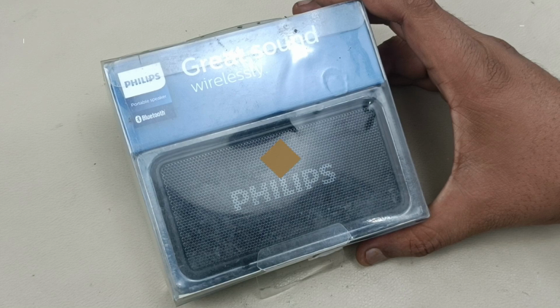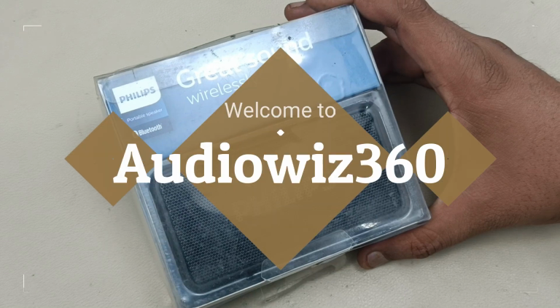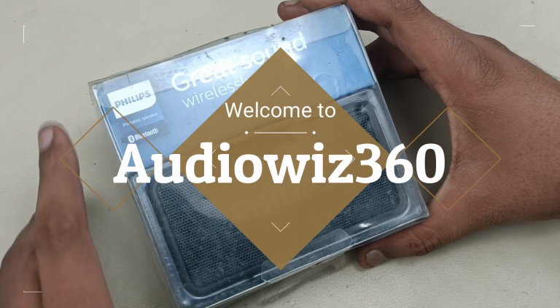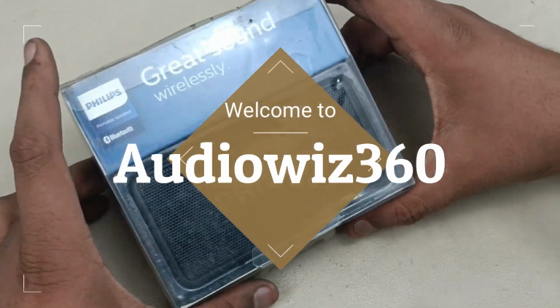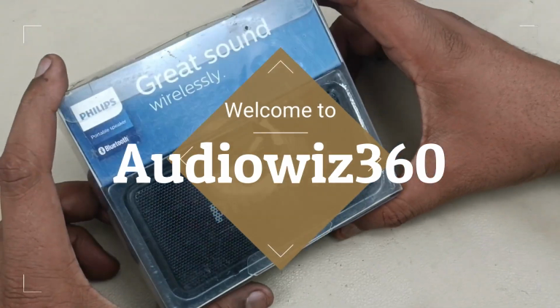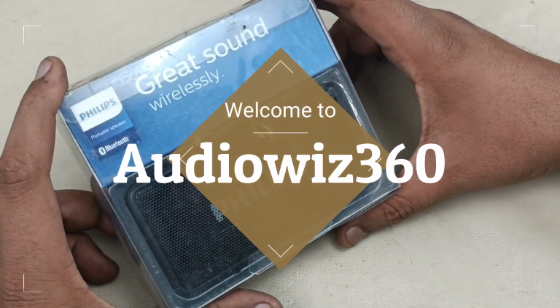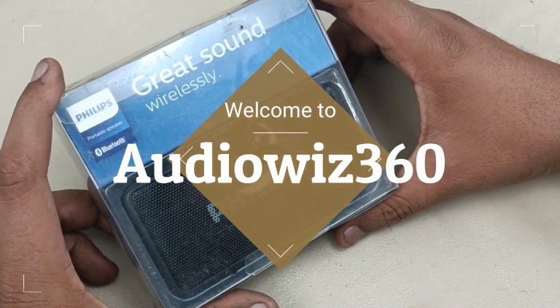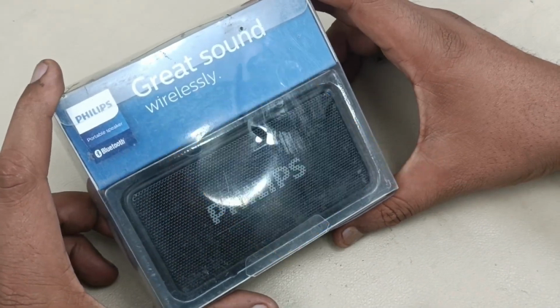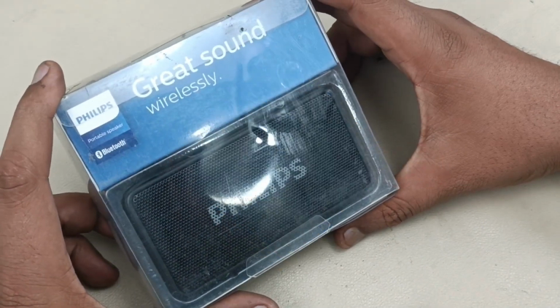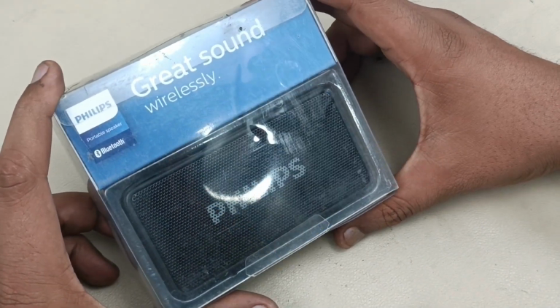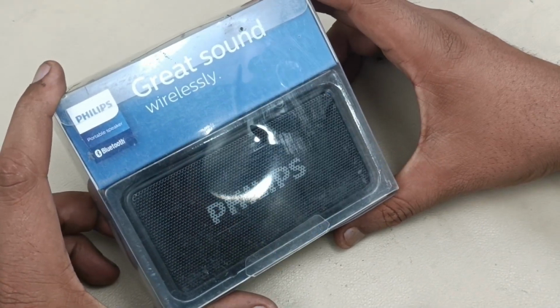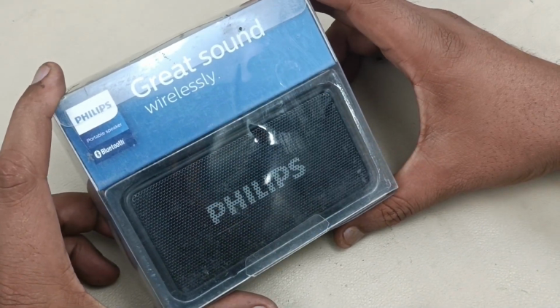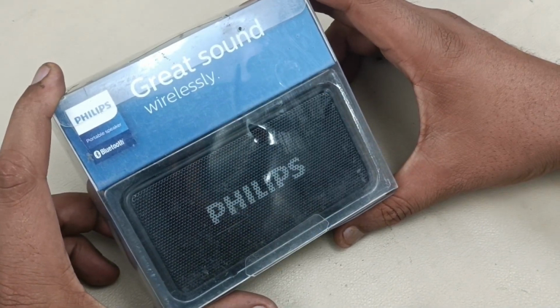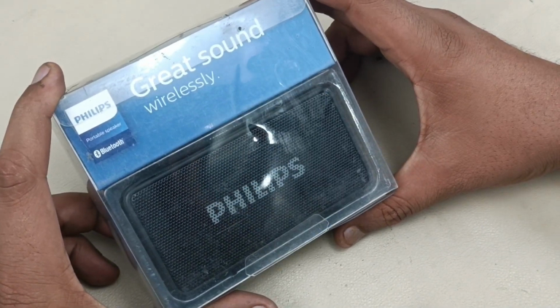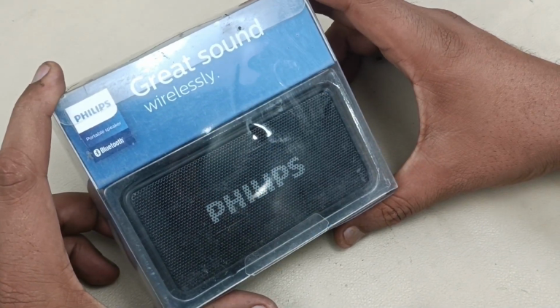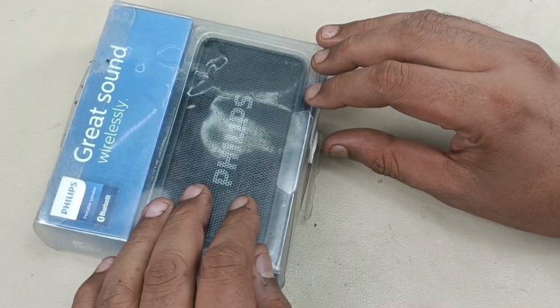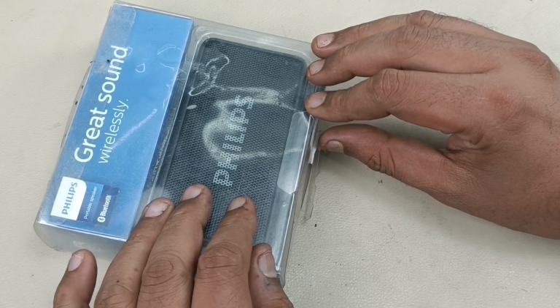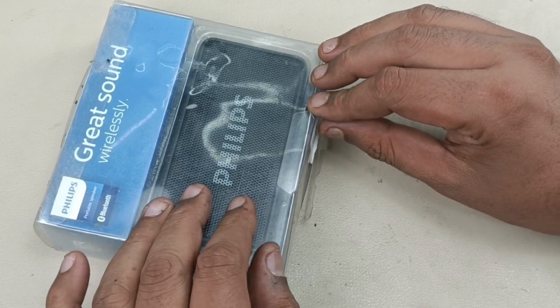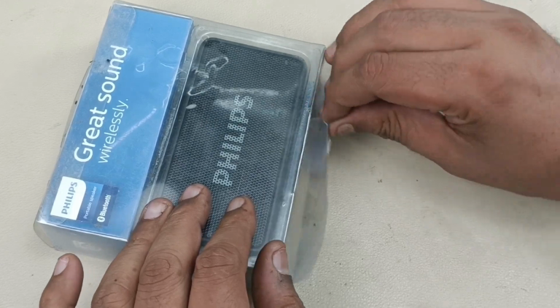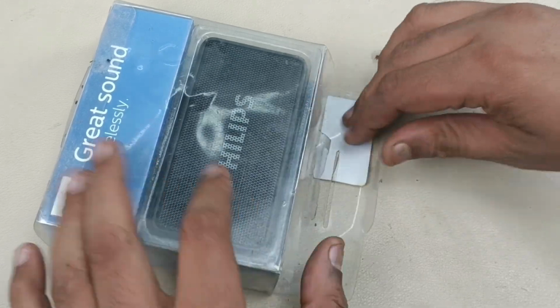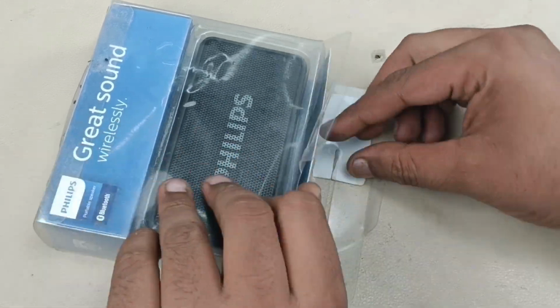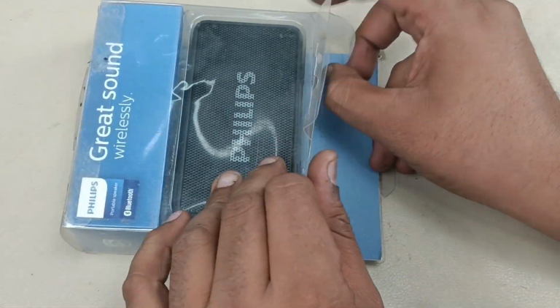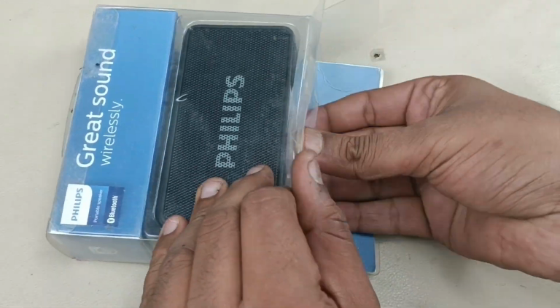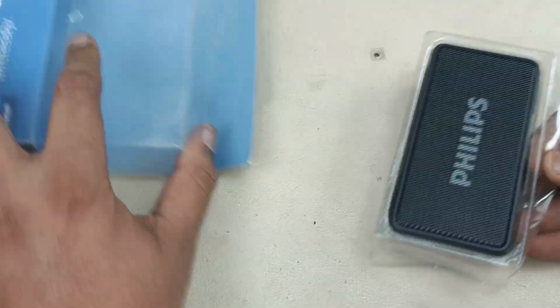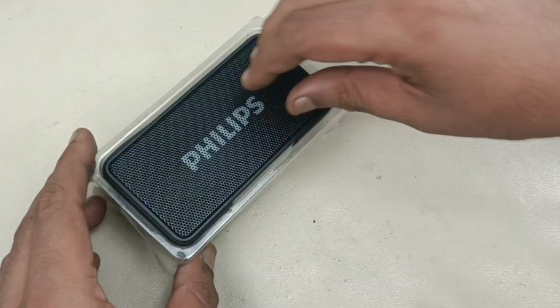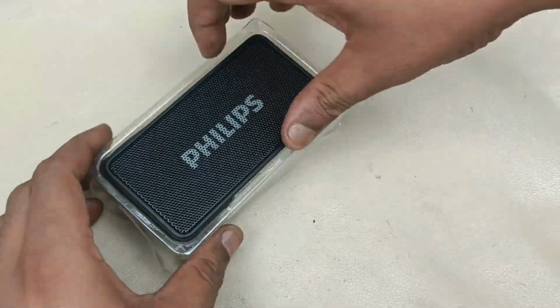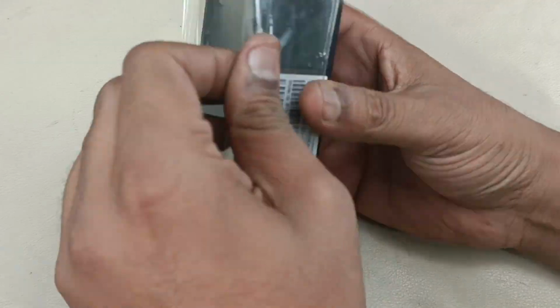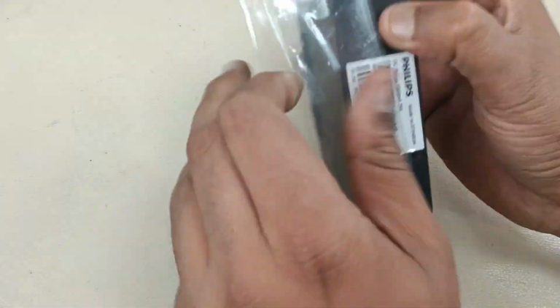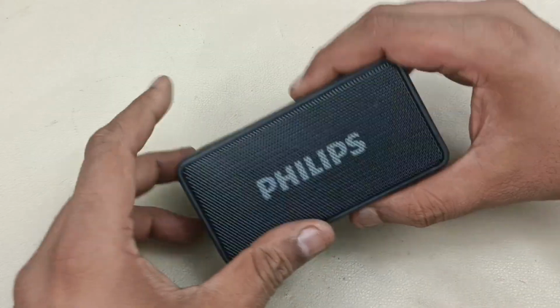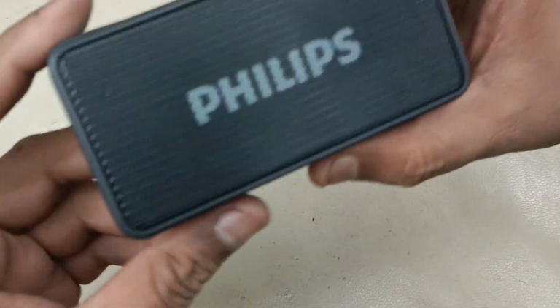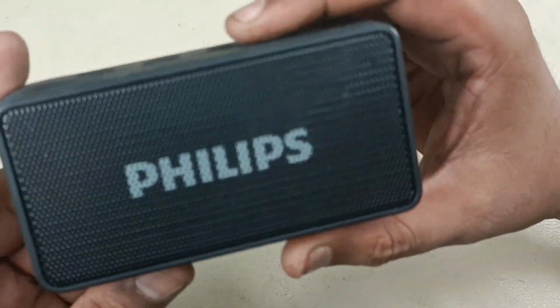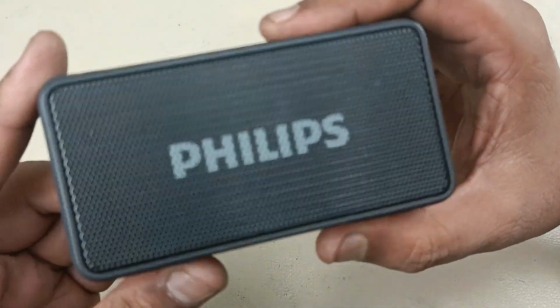Hello viewers, today I am going to tear down this Philips BT64 Bluetooth speaker. Let's start unboxing it, showing the speaker here.